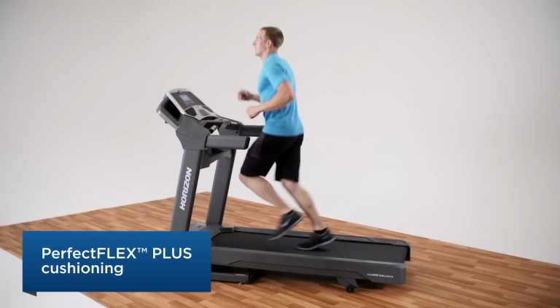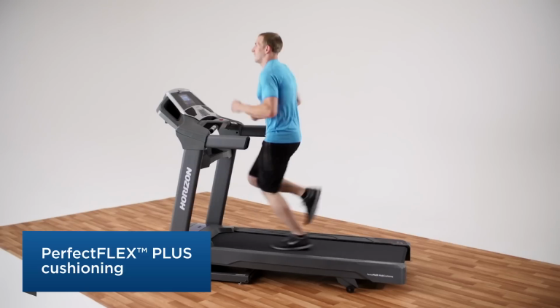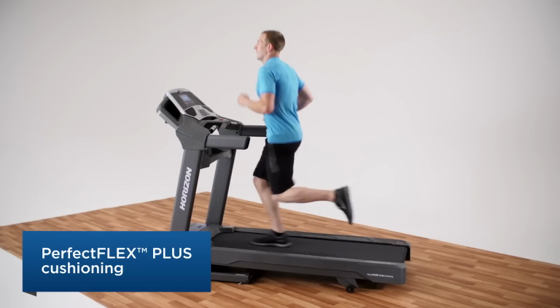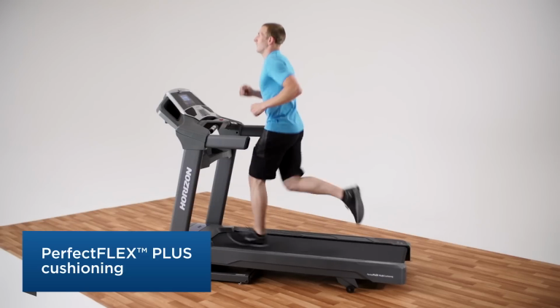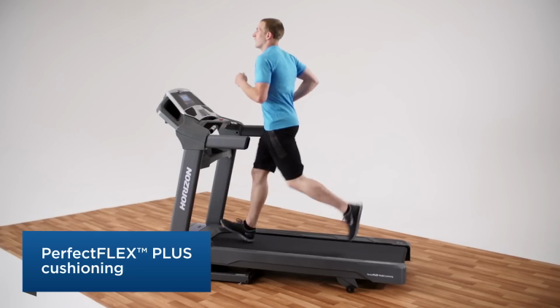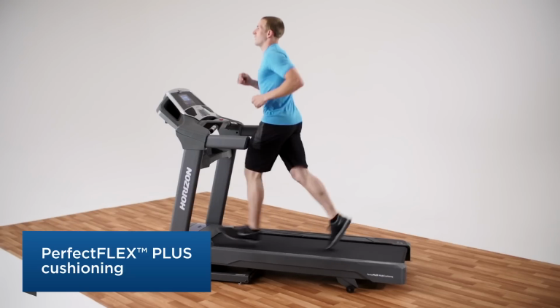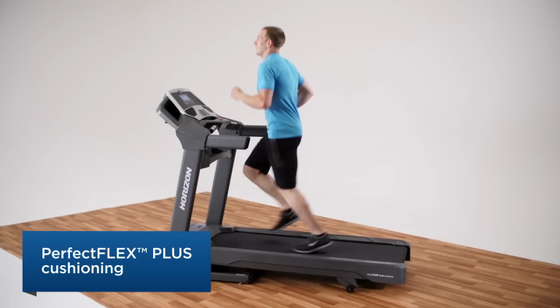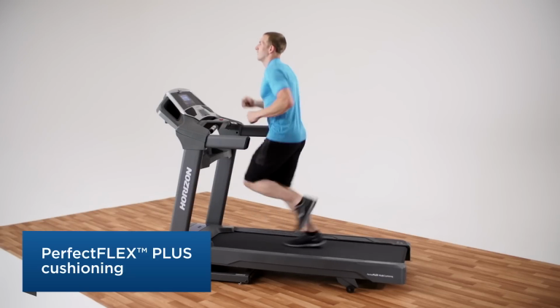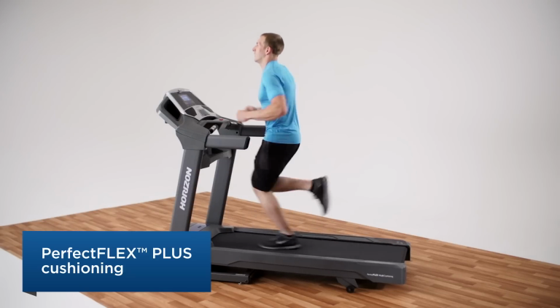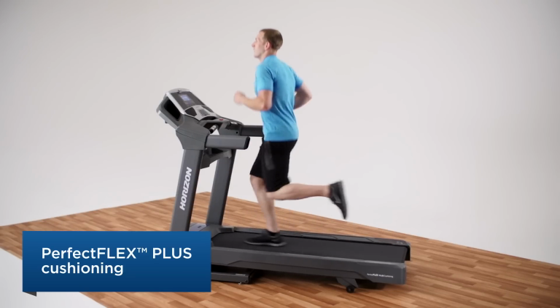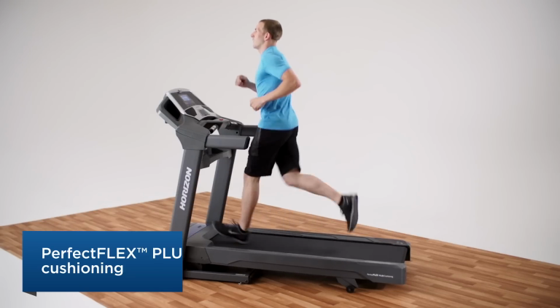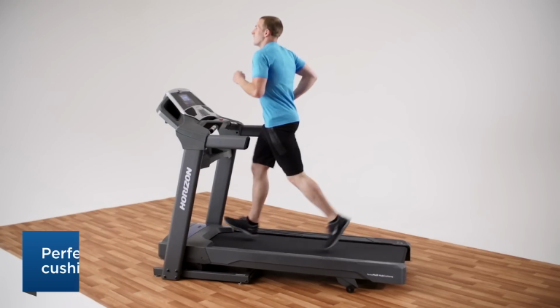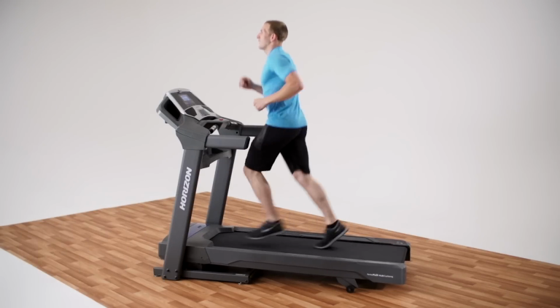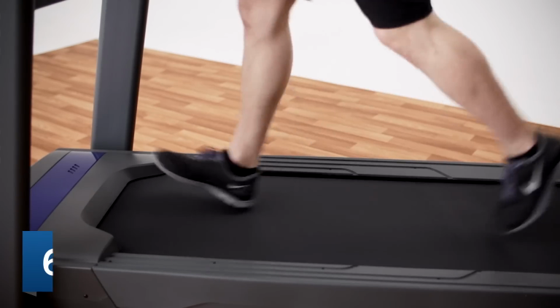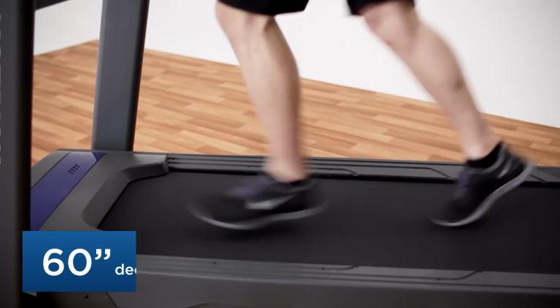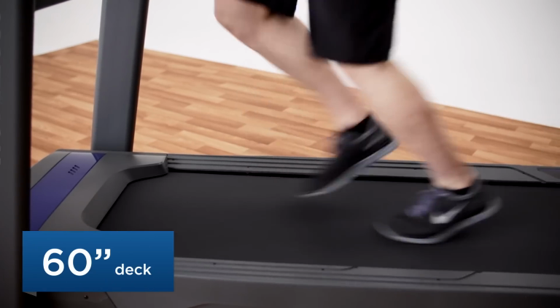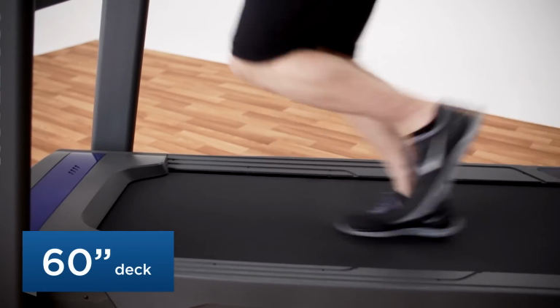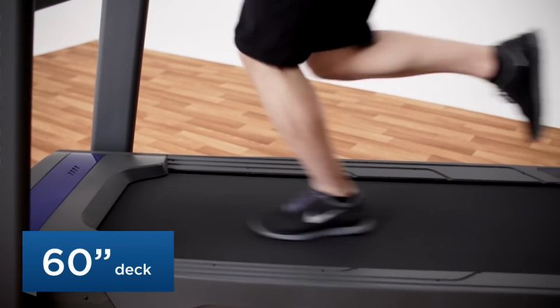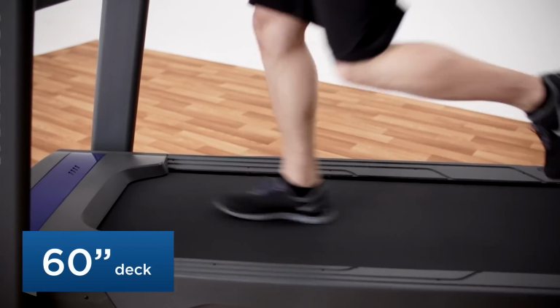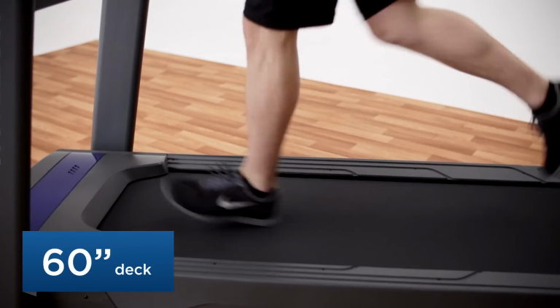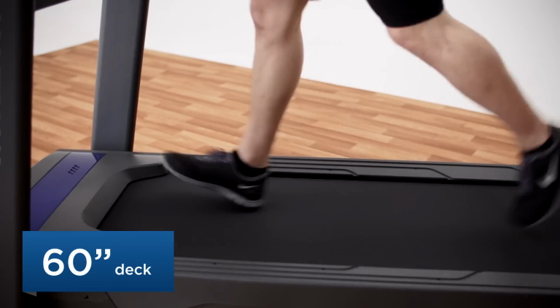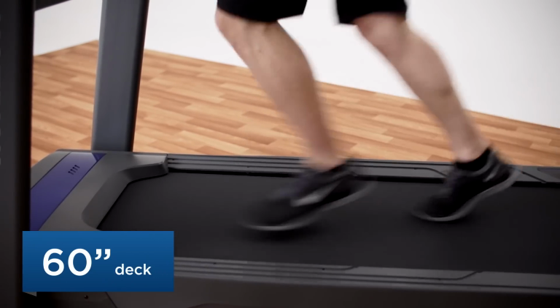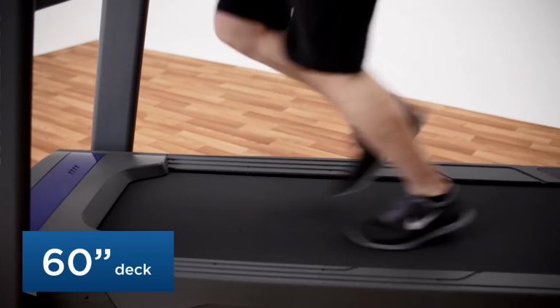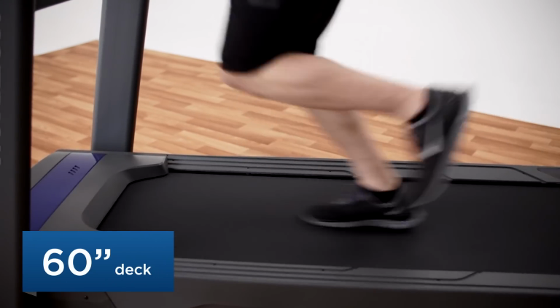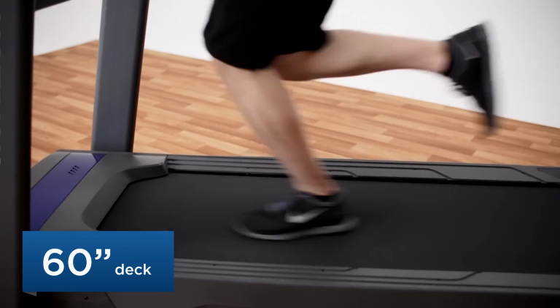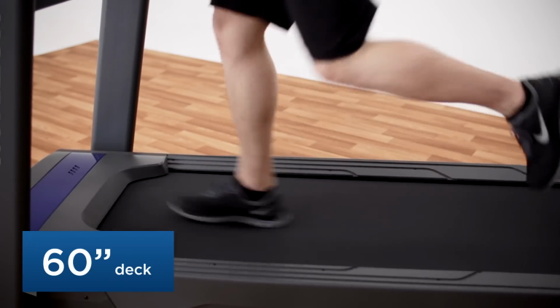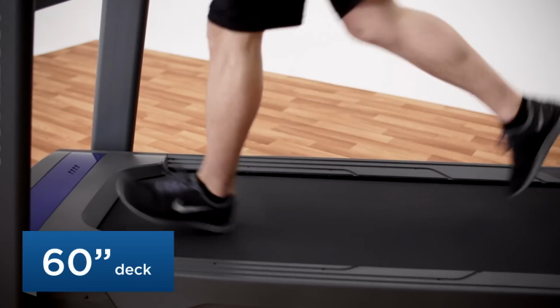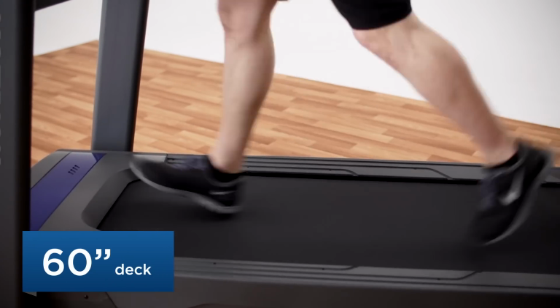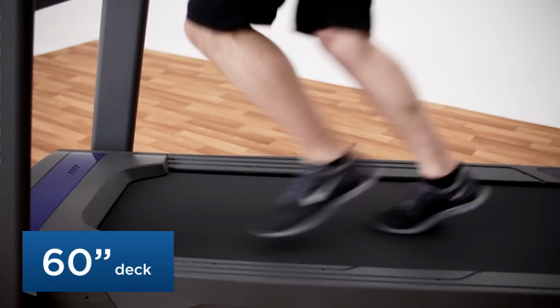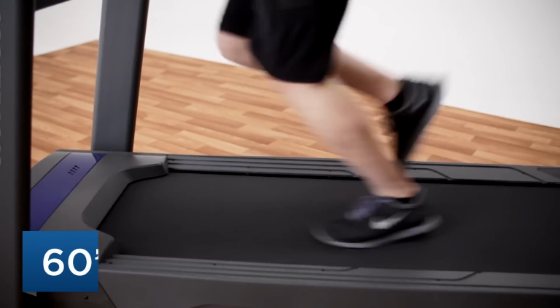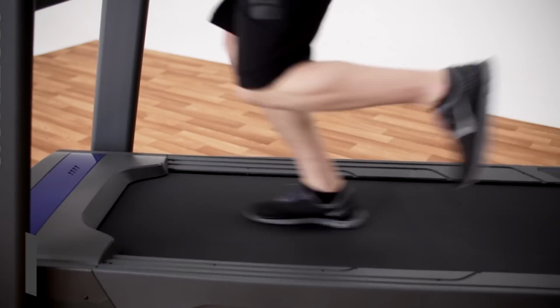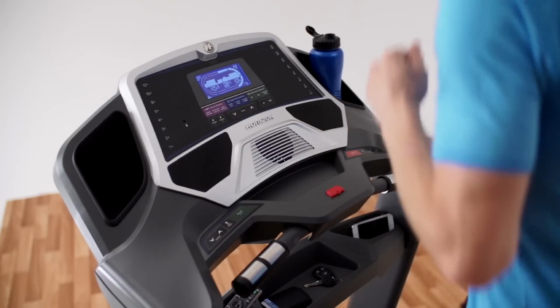It's versatile too. You might not be running hard yet, but you could be soon. The CT 9.3 has a long deck that will allow anyone in your household to take a full stride.